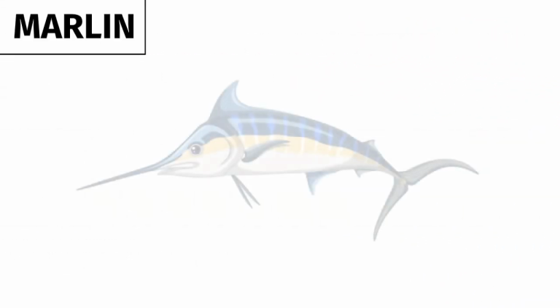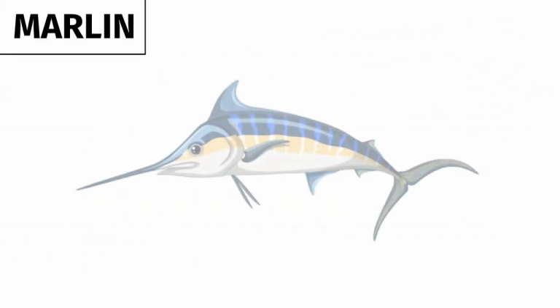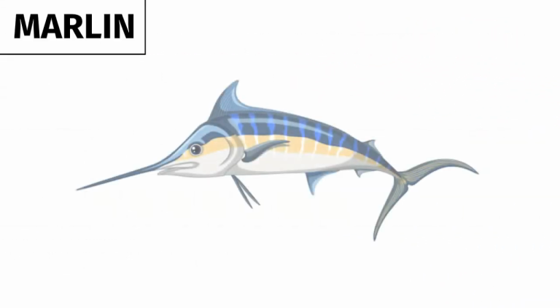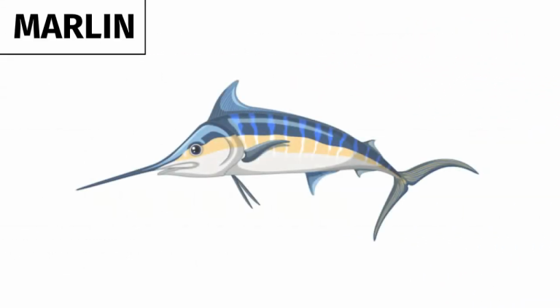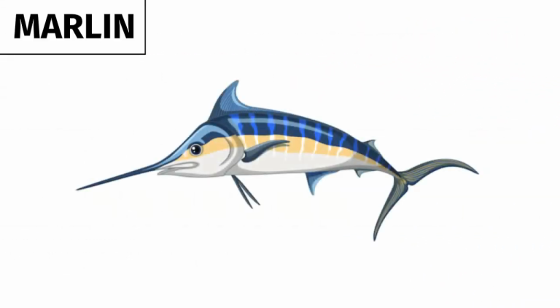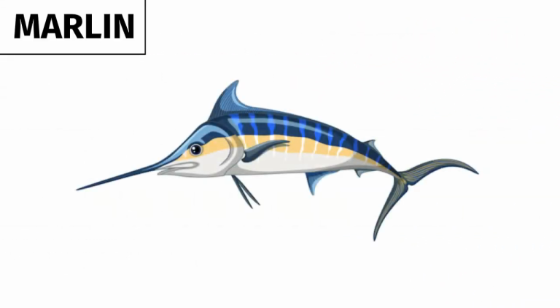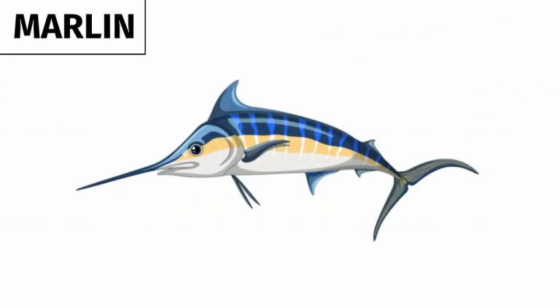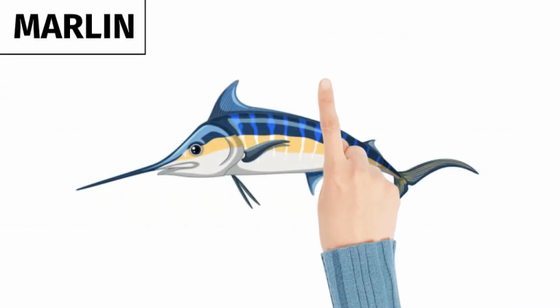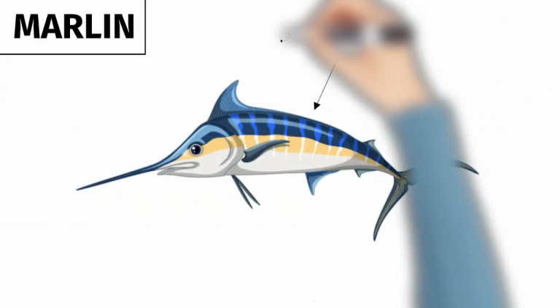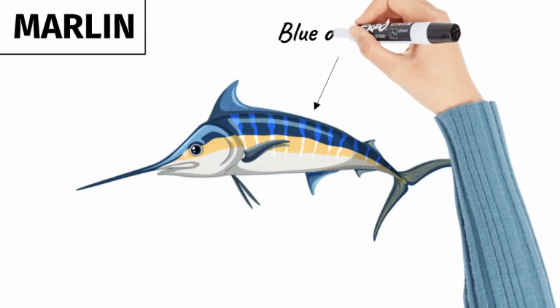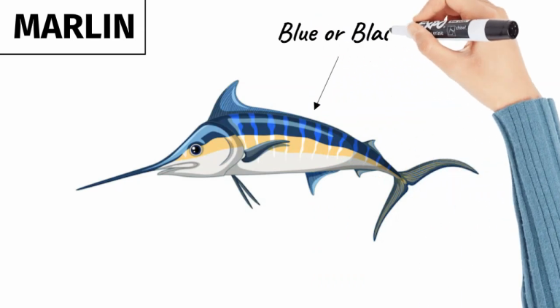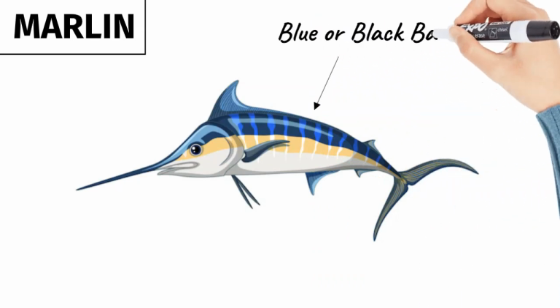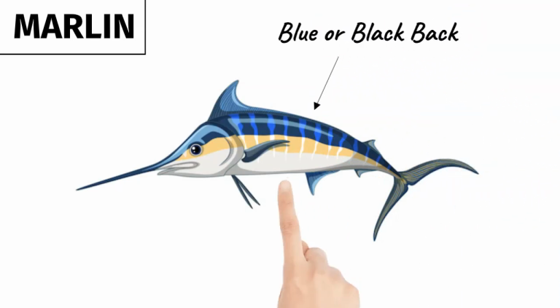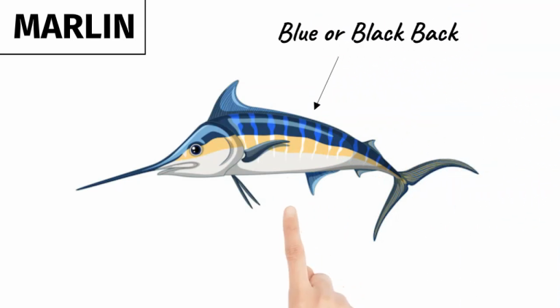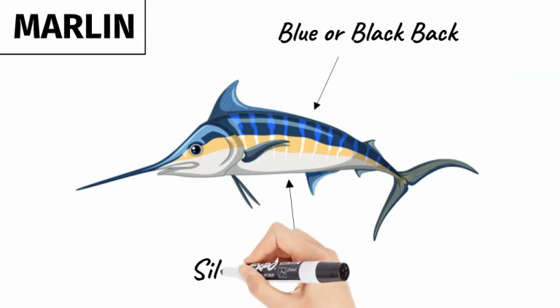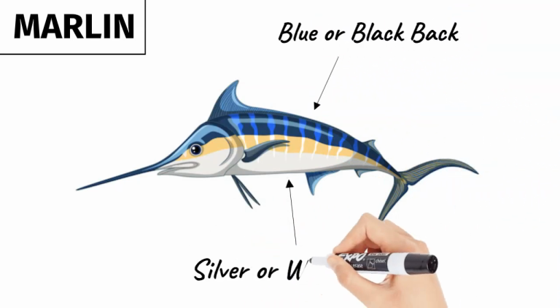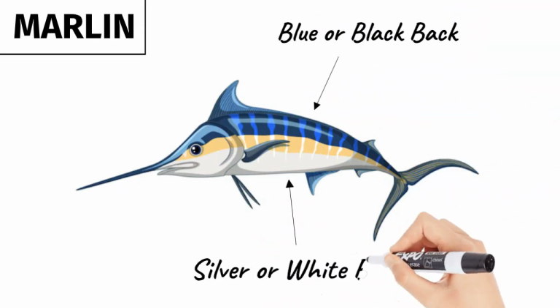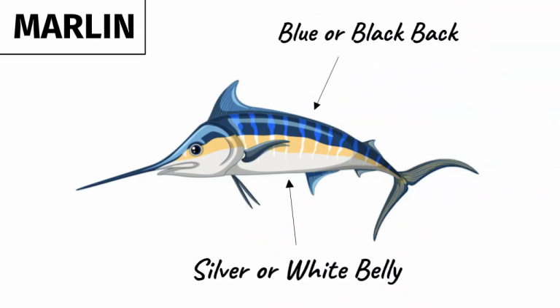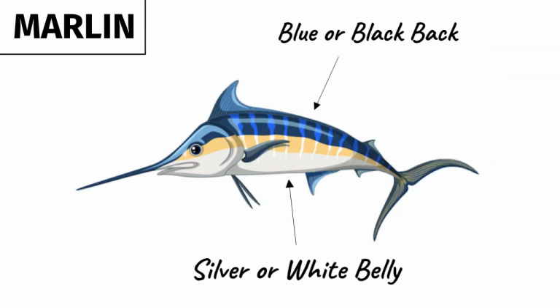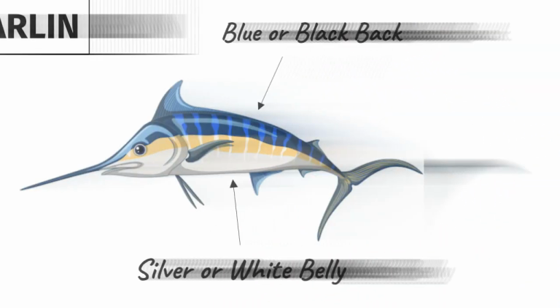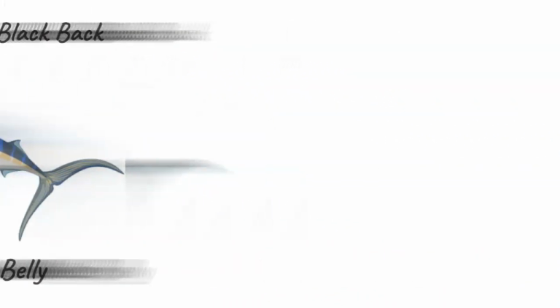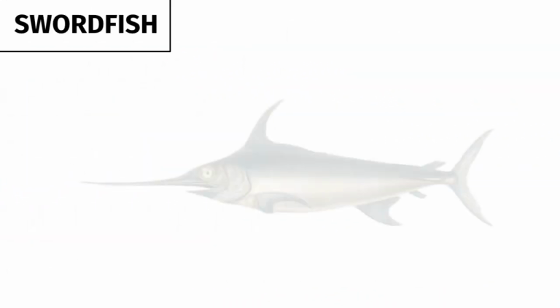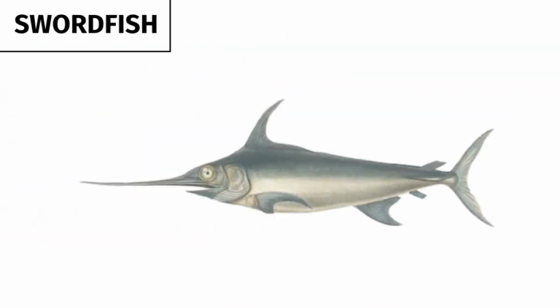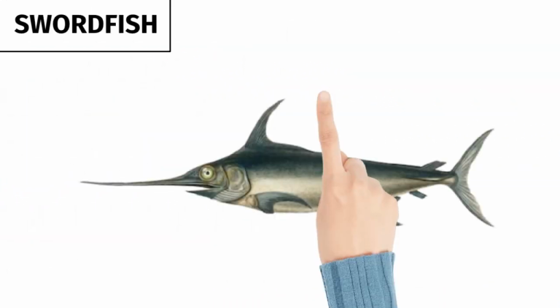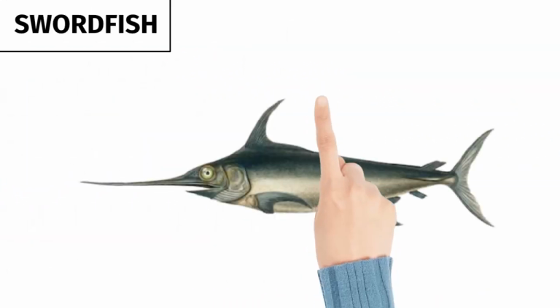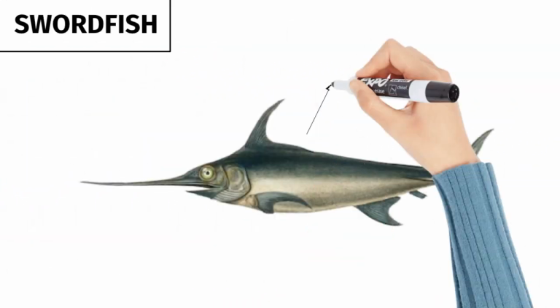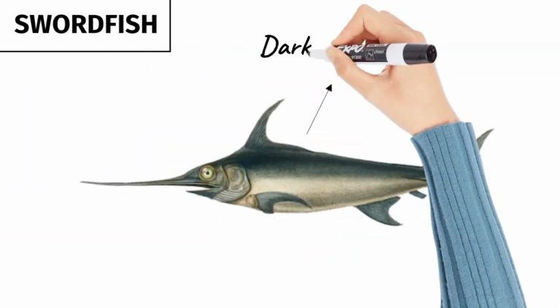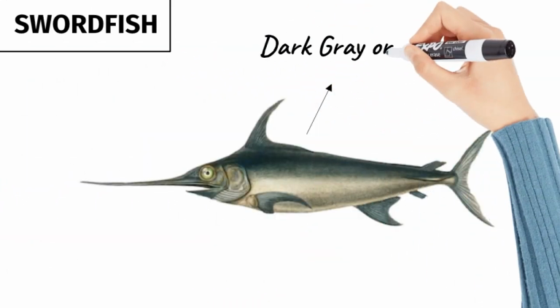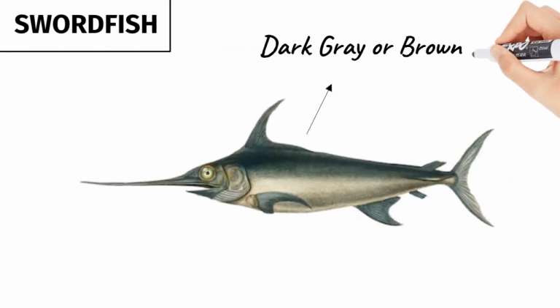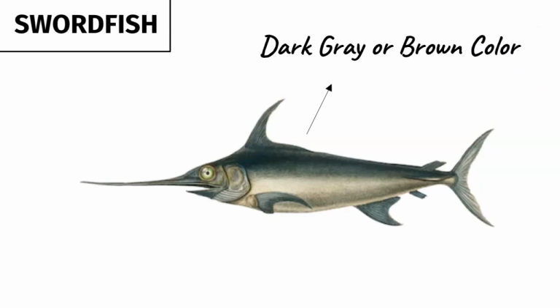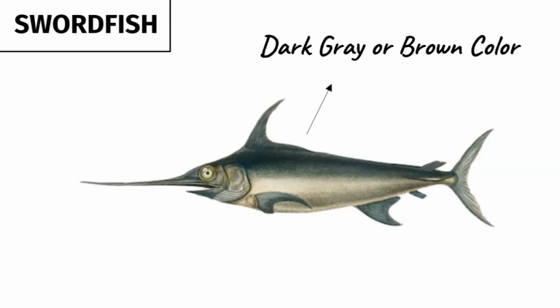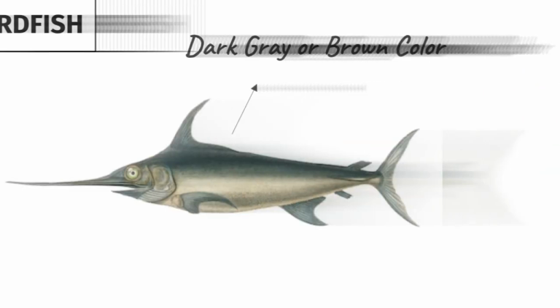Marlin also have a distinctive coloring, with a blue or black back and a silver or white belly, whereas swordfish are usually a dark gray or brown color.